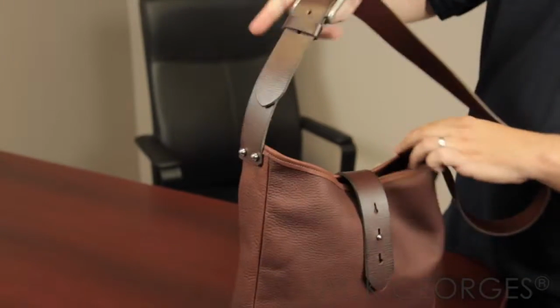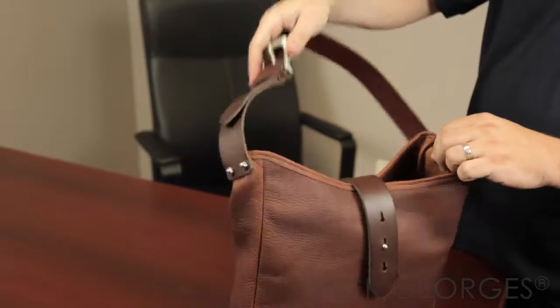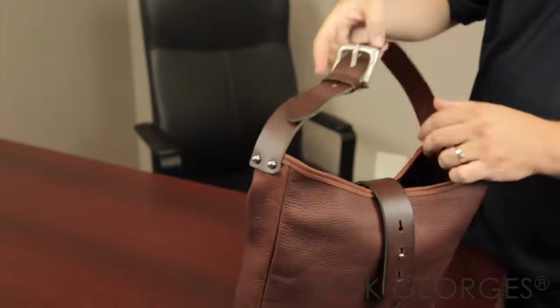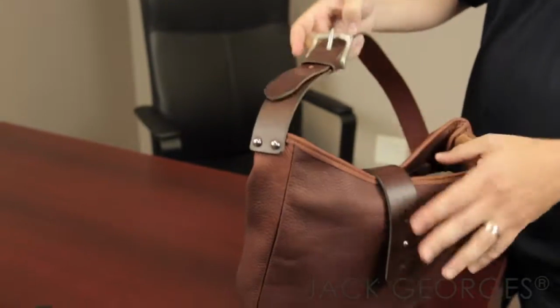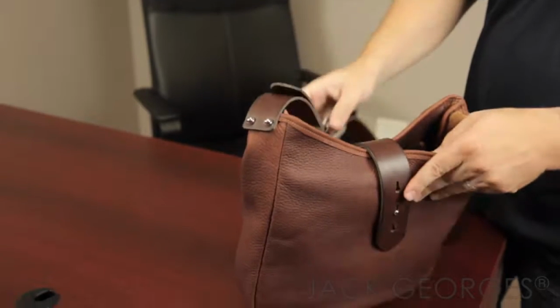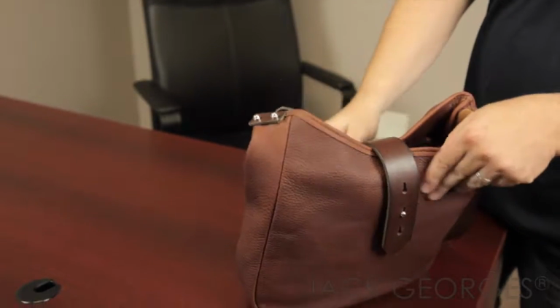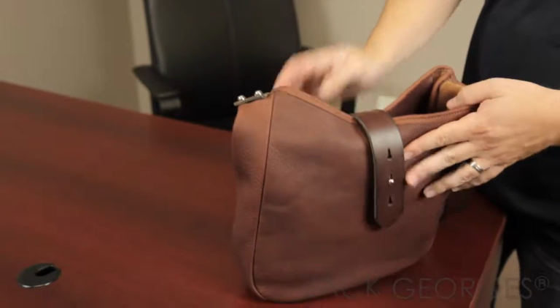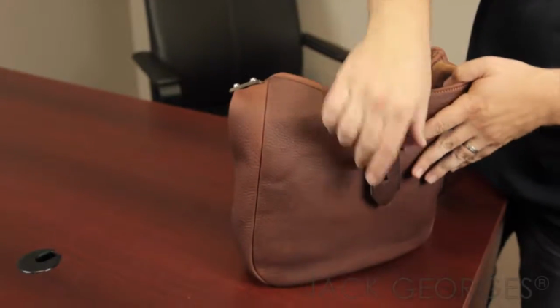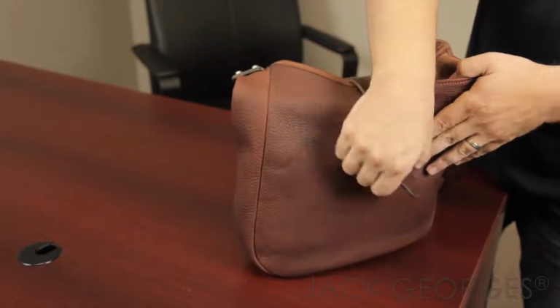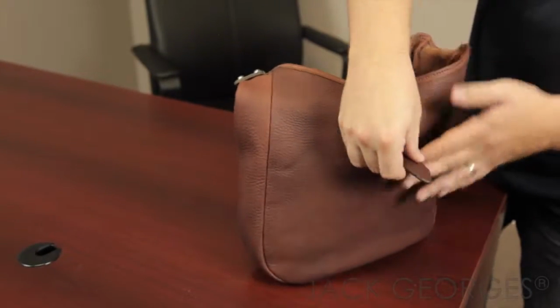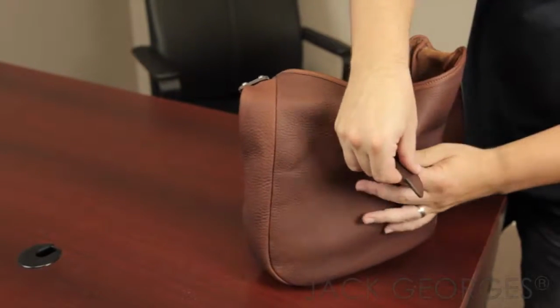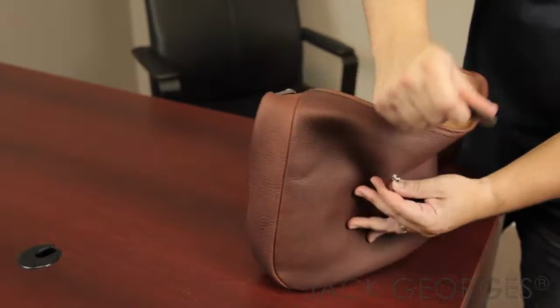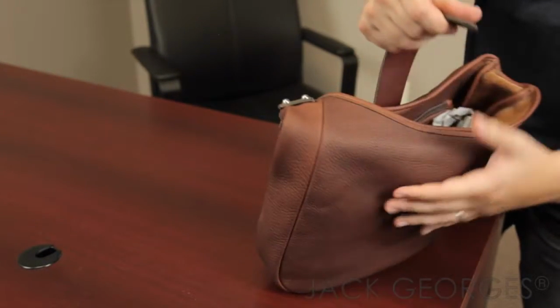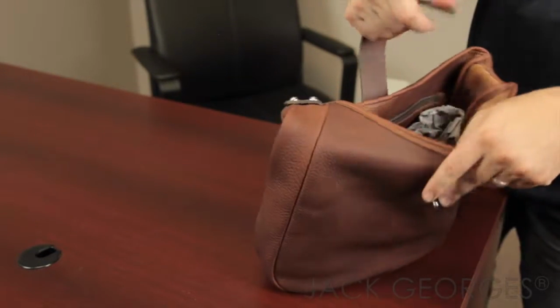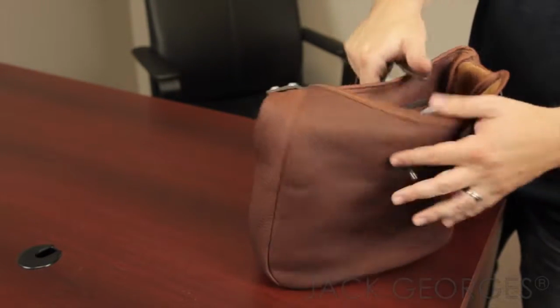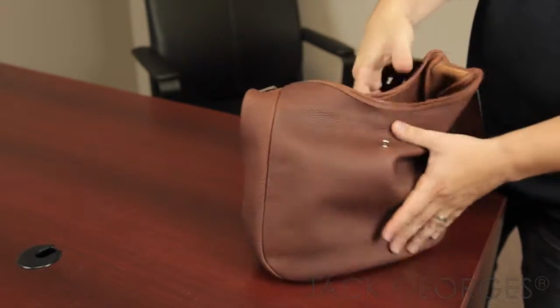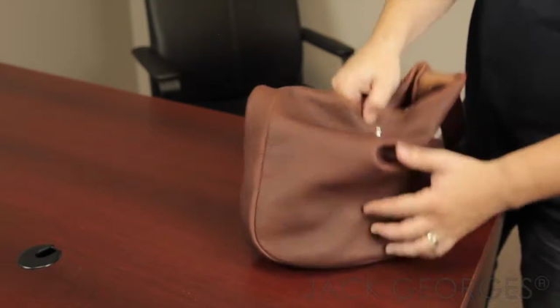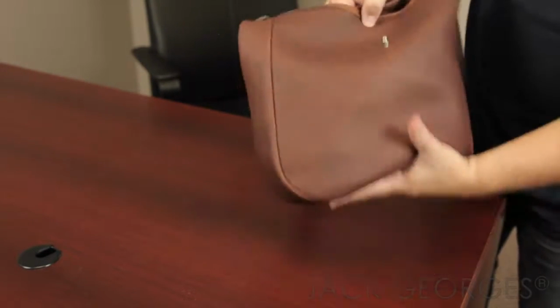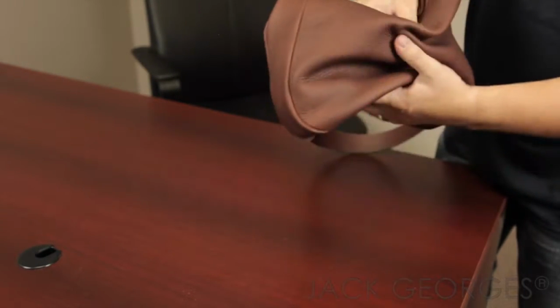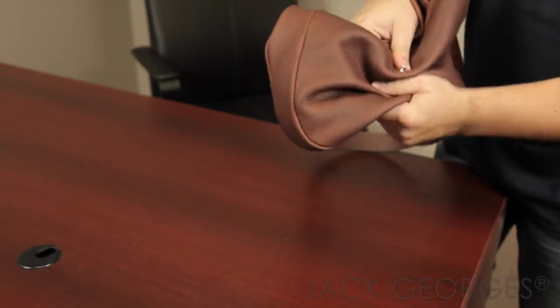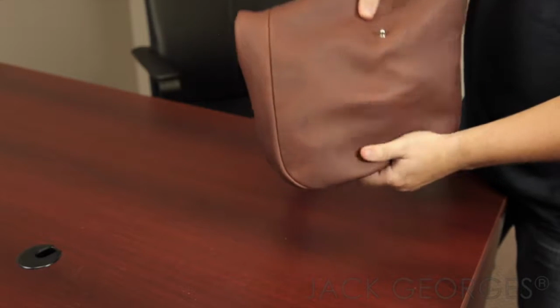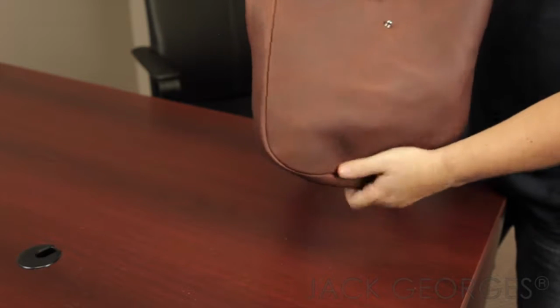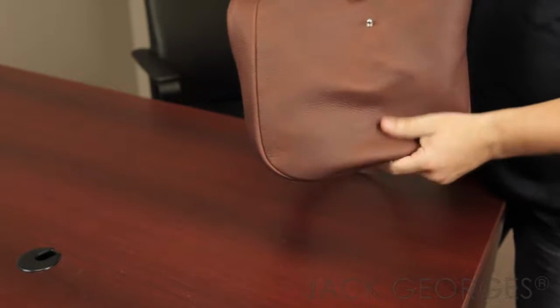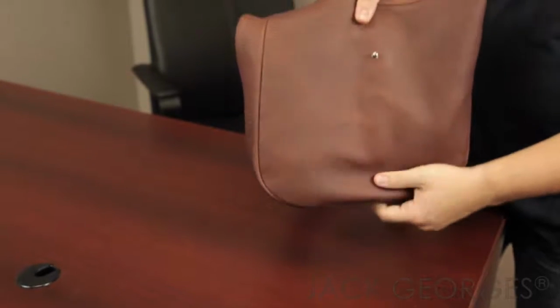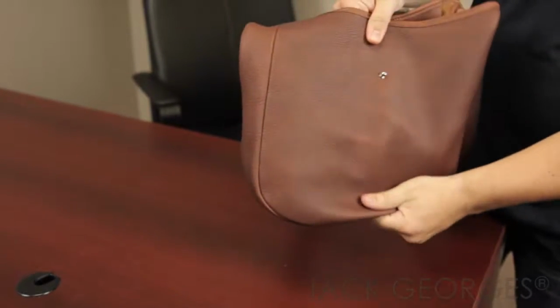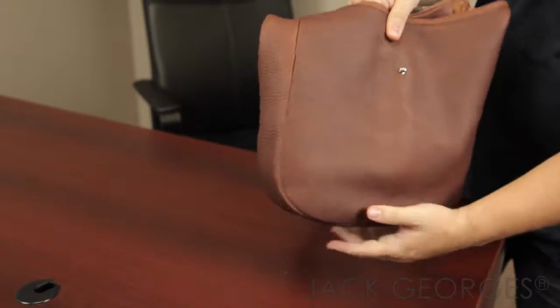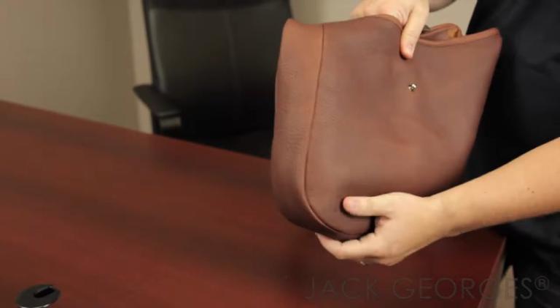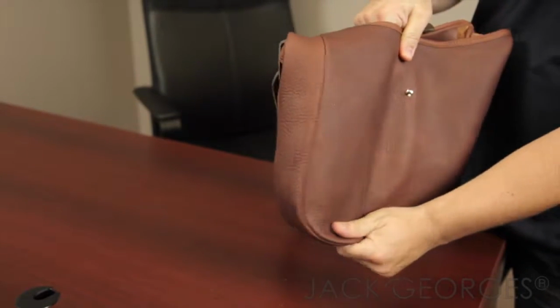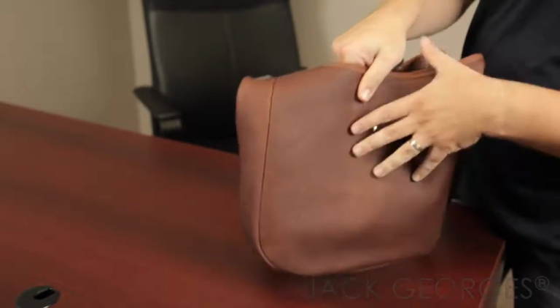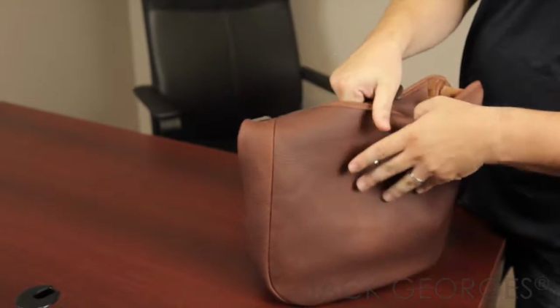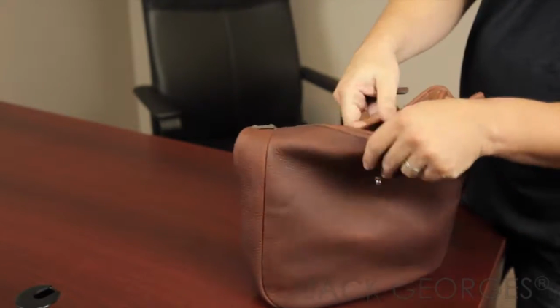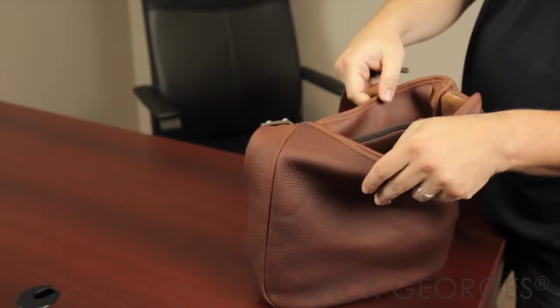The nice thing about this leather, especially on such a soft bag, is that it just is unstructured. It adds more character as it grows and as it ages.